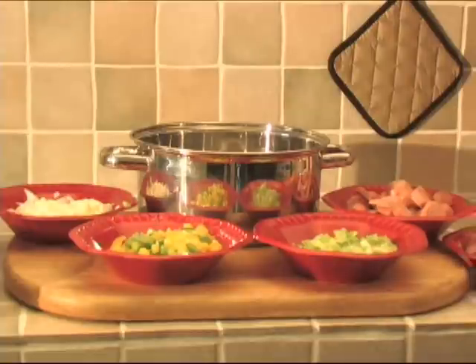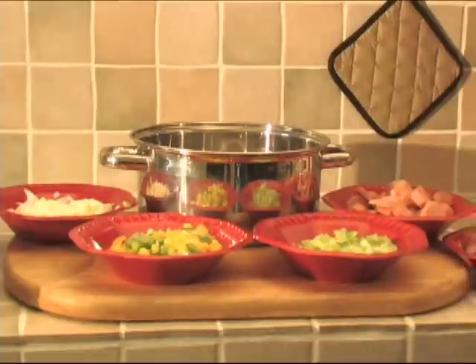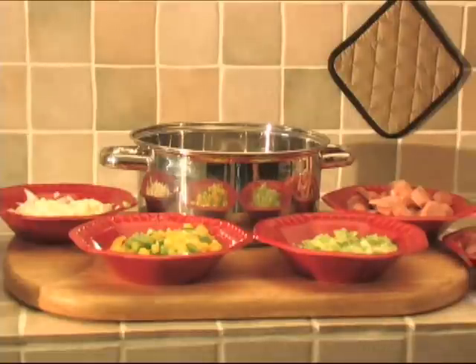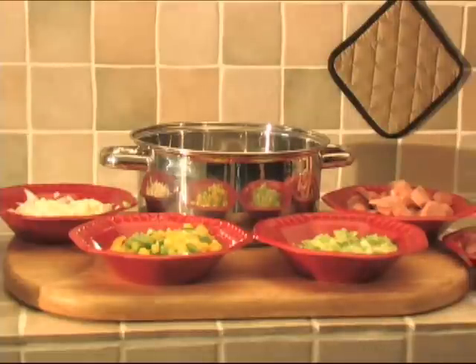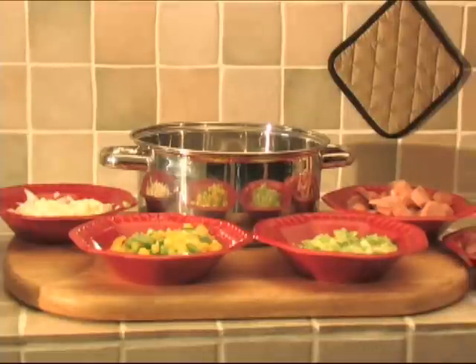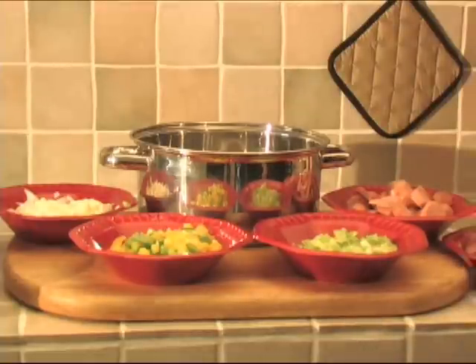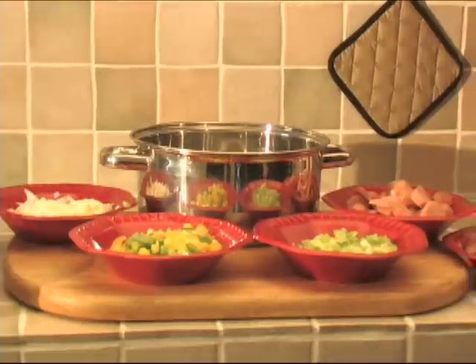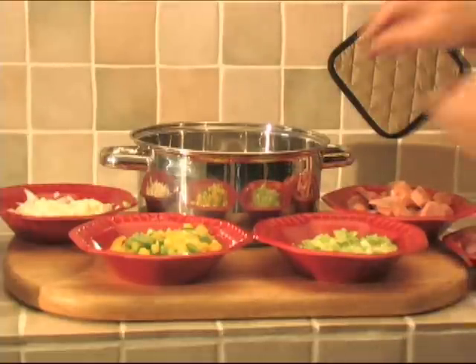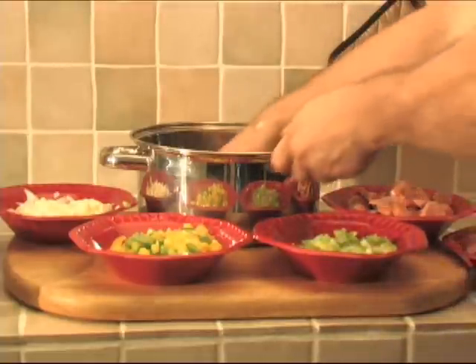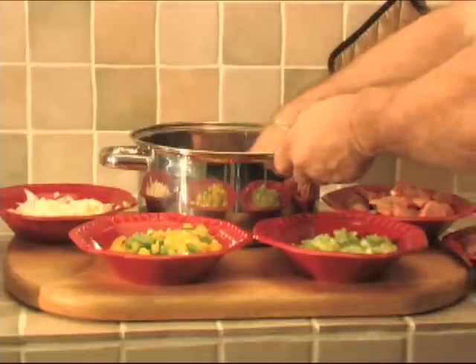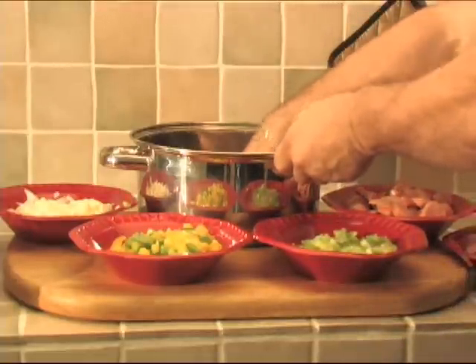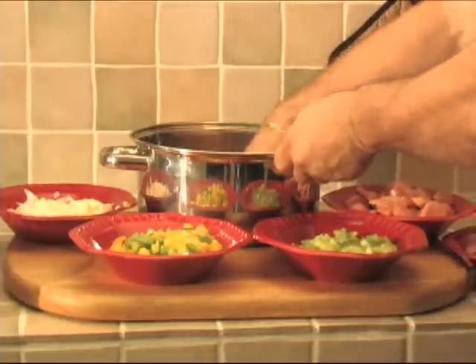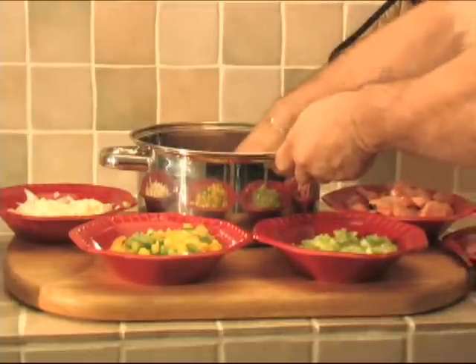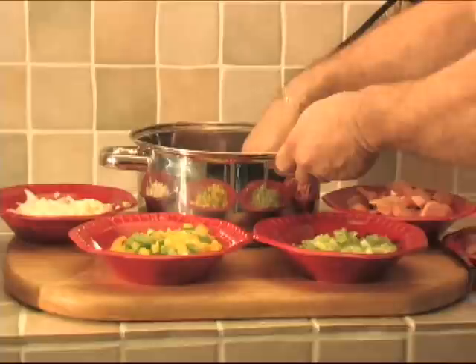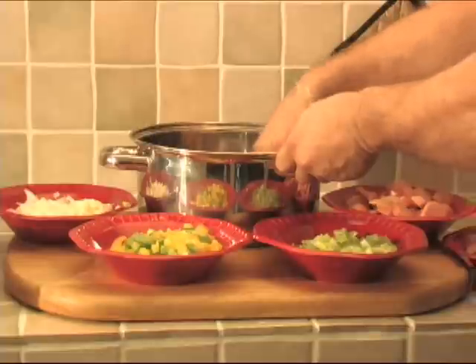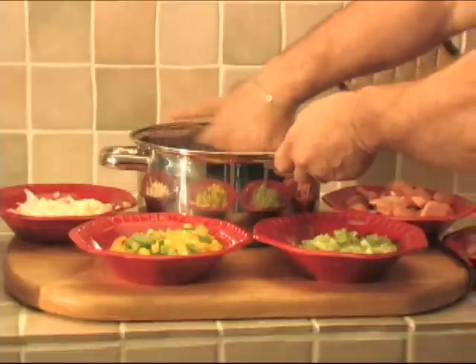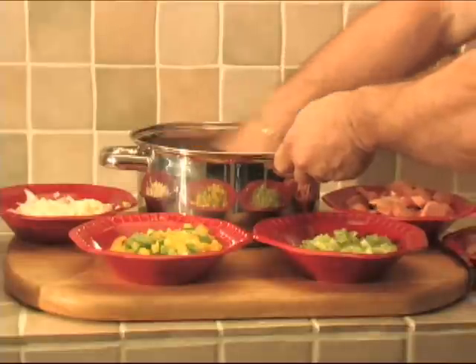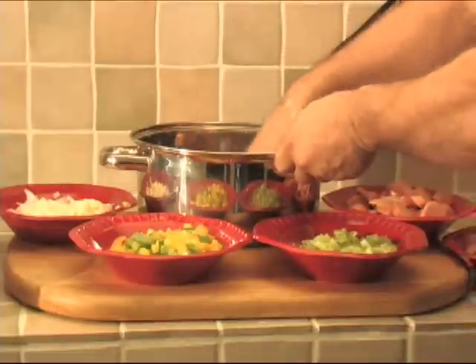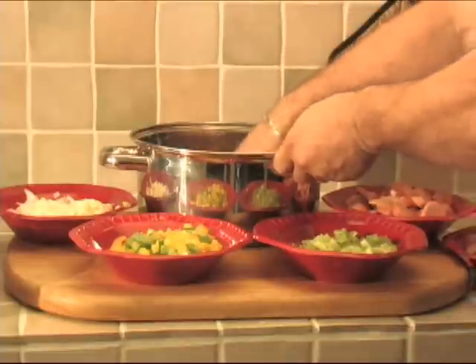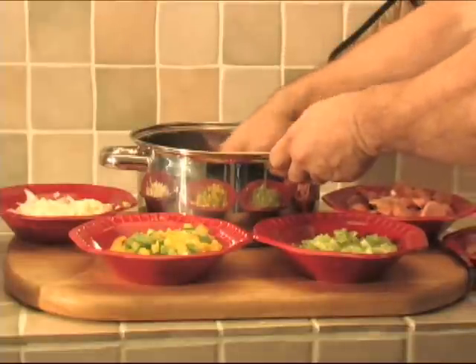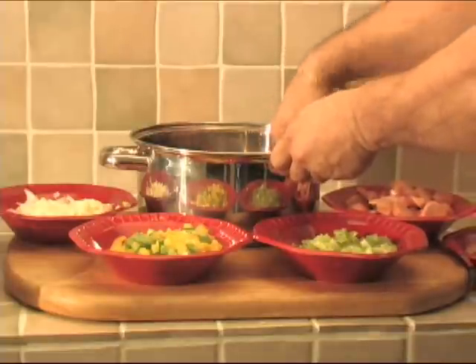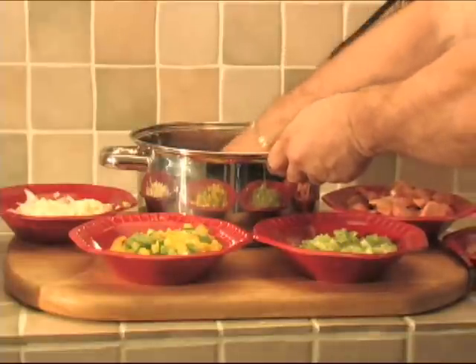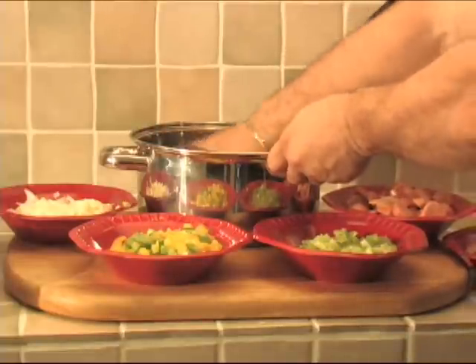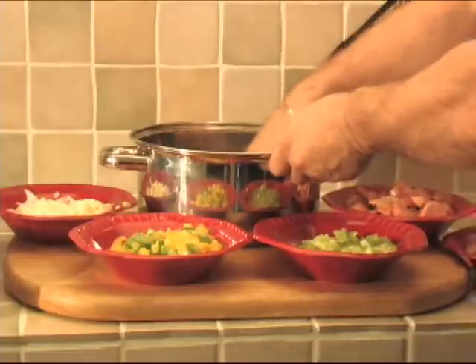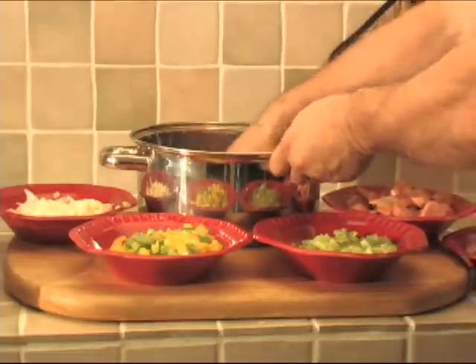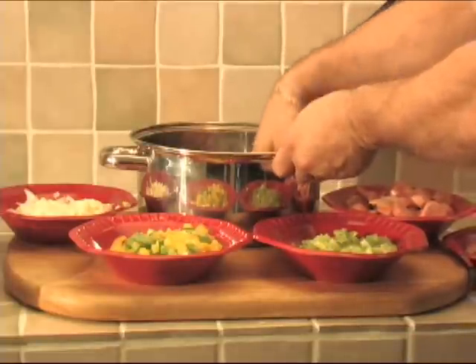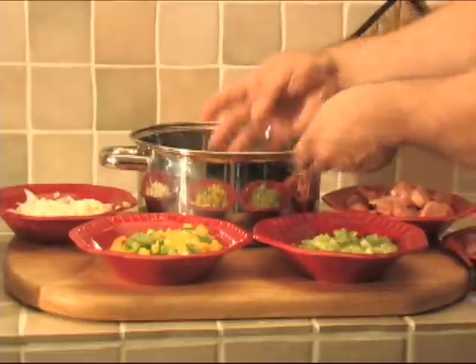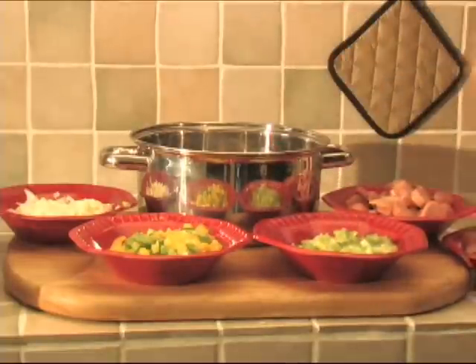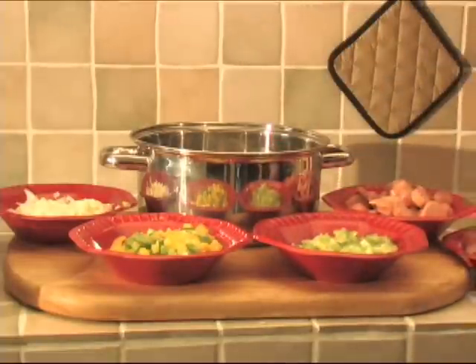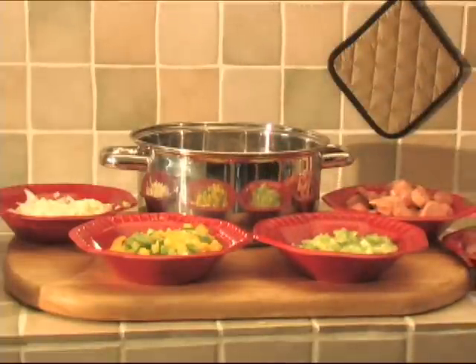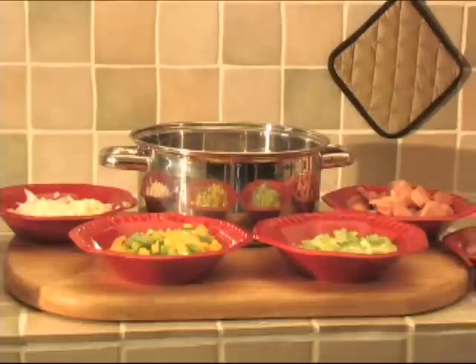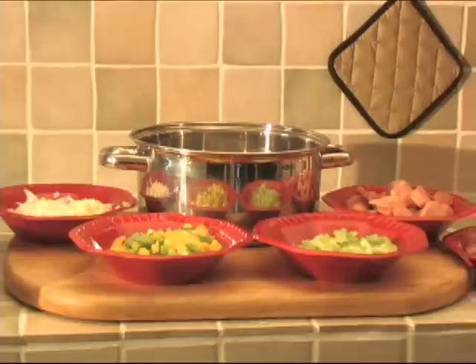Season the pan — I always season the pan. You'll notice I'm using my hands; my hands are clean and I wash them off. Sometimes I like to get my hands right into the pot, as they say, and I don't use a paper towel at all.